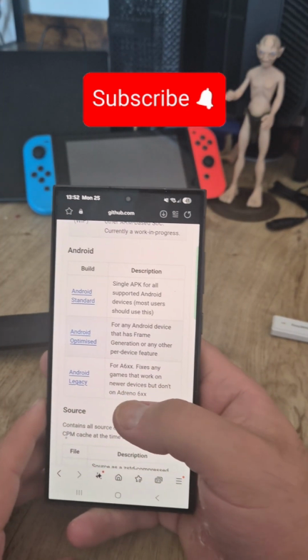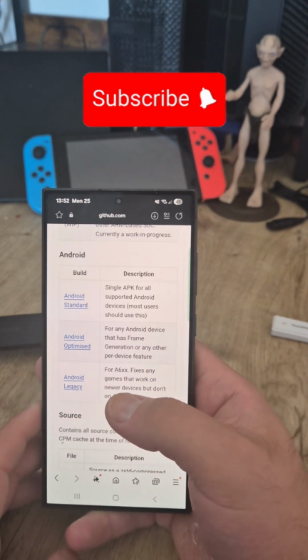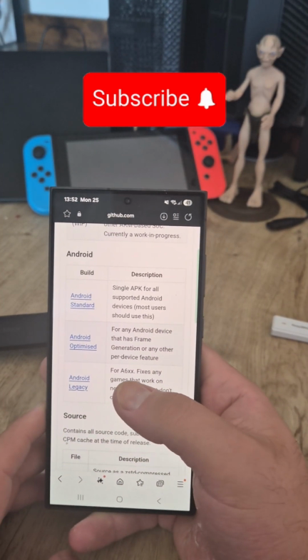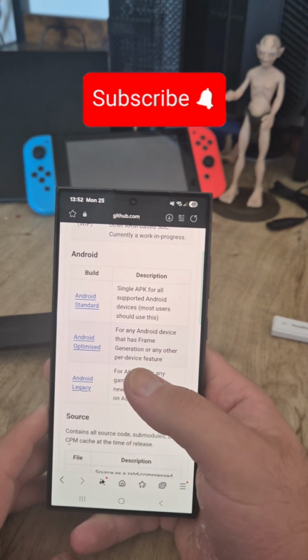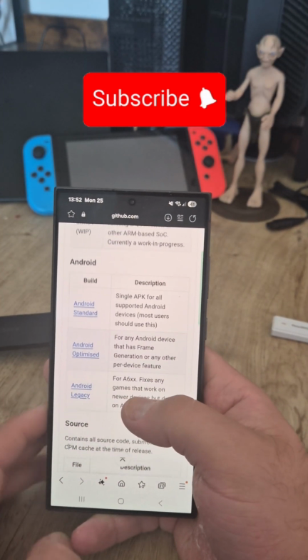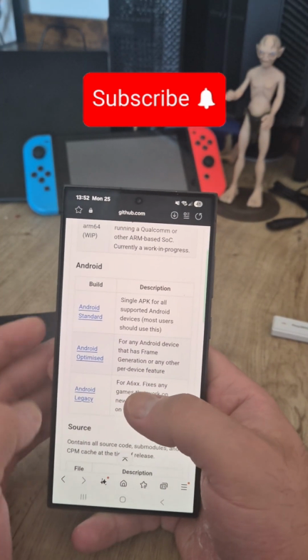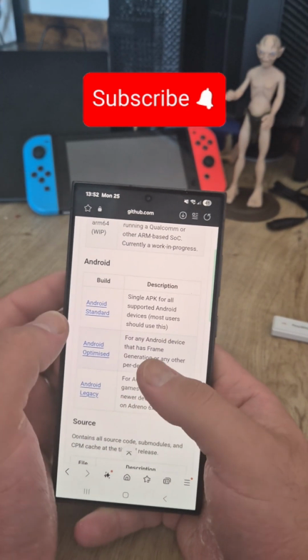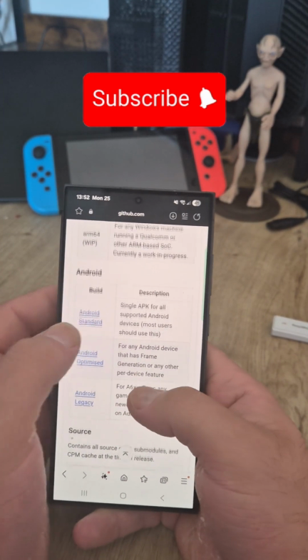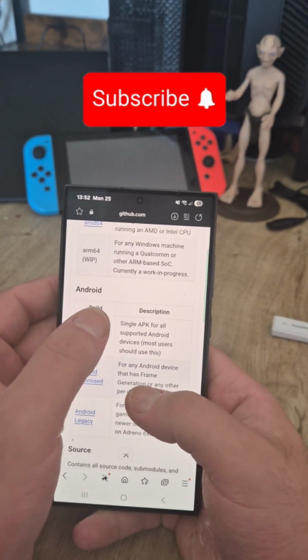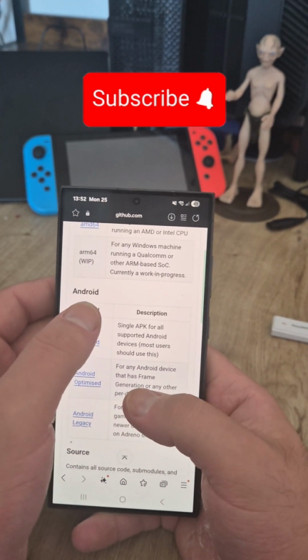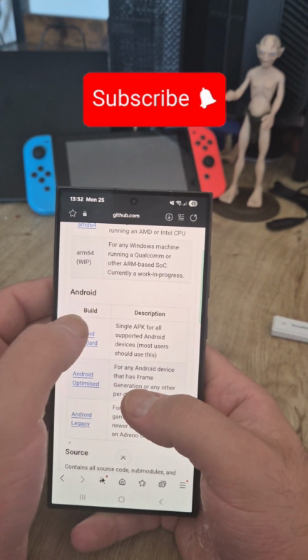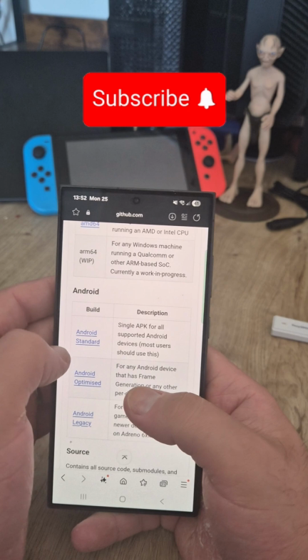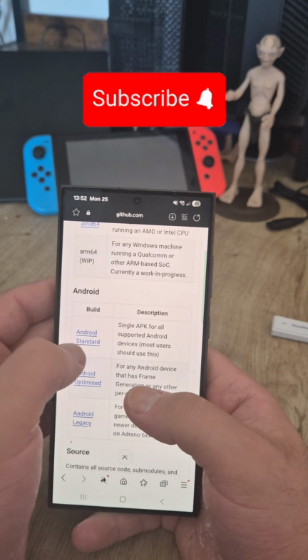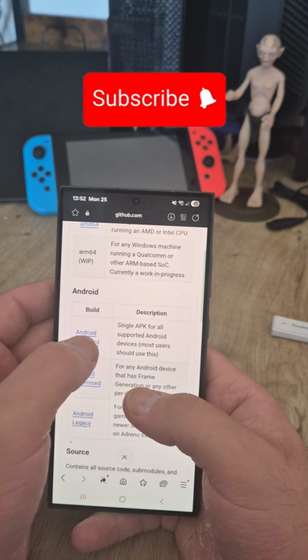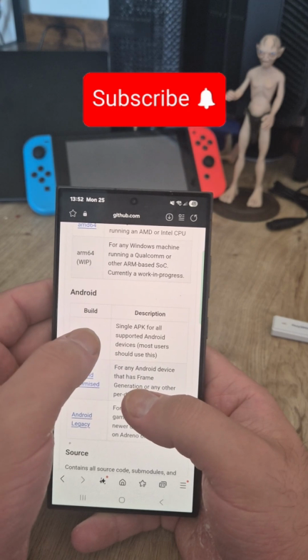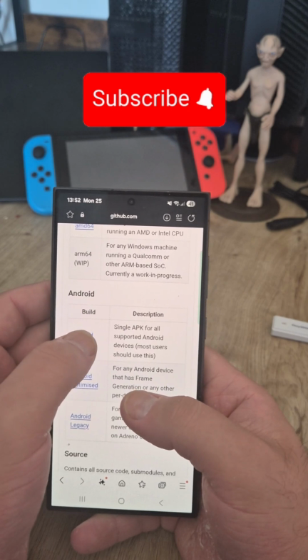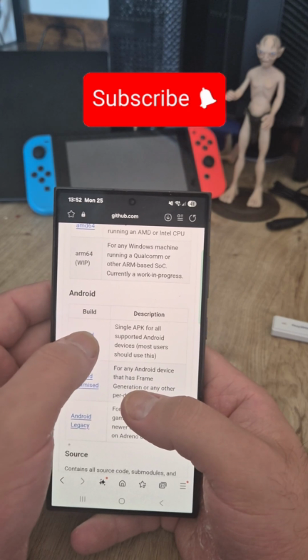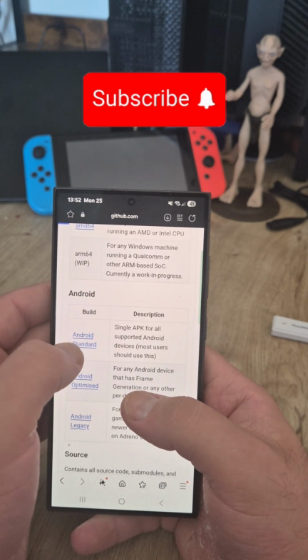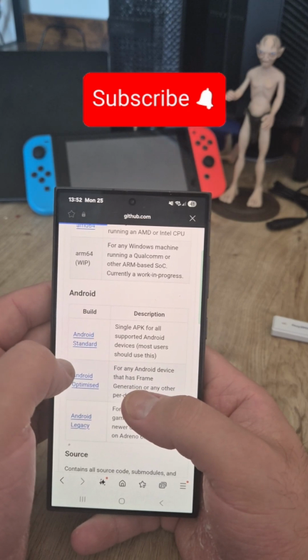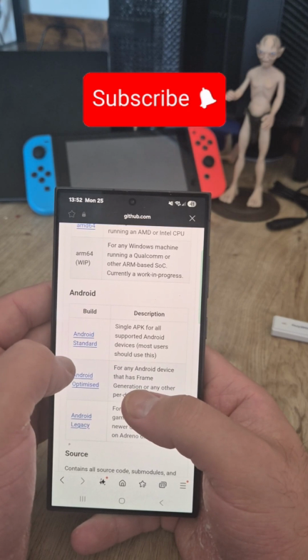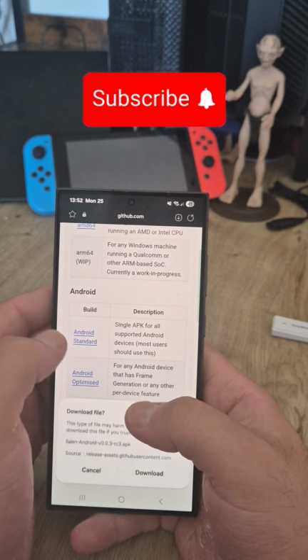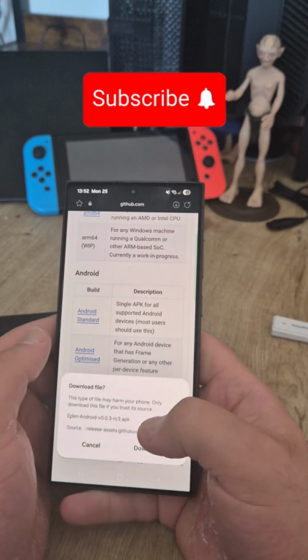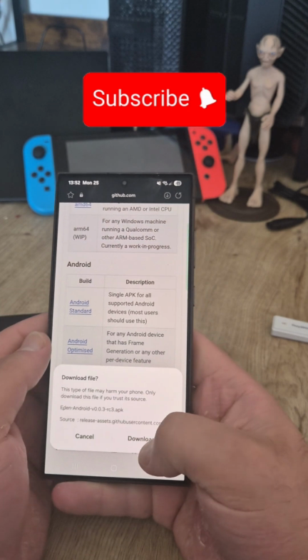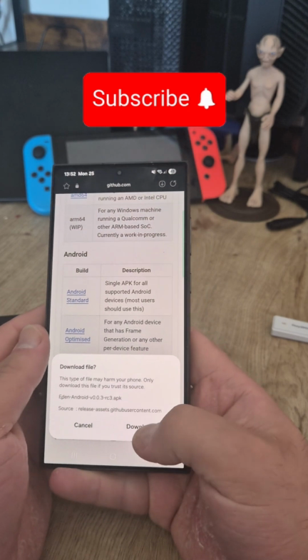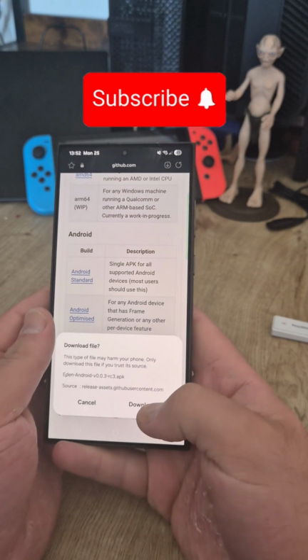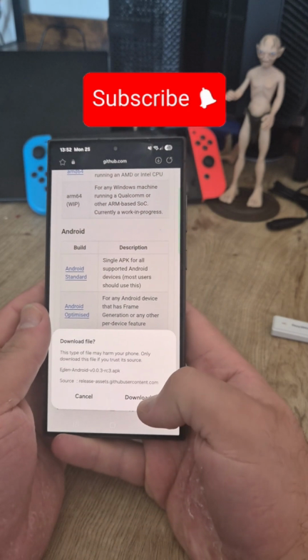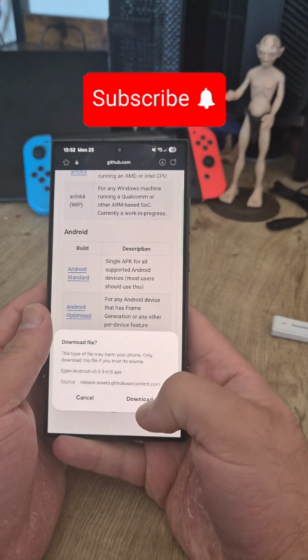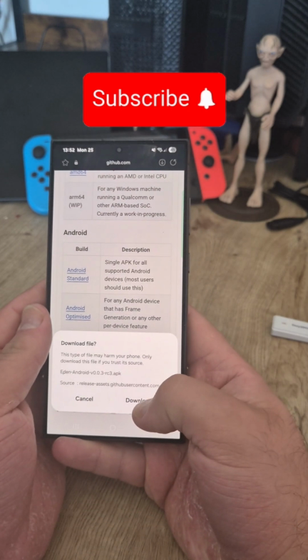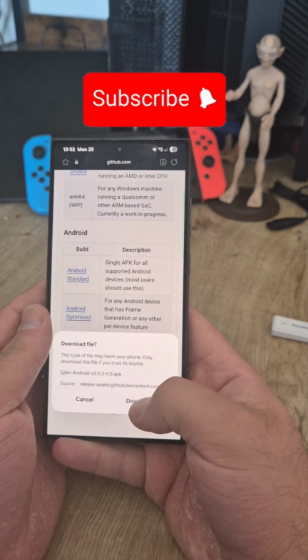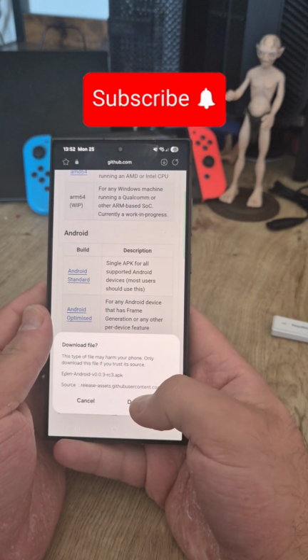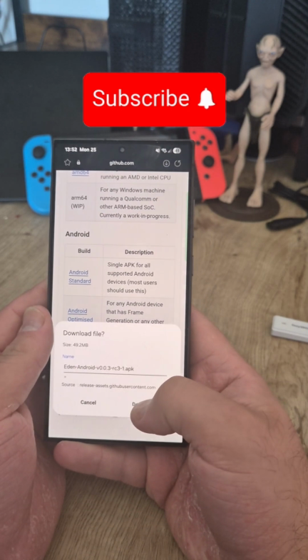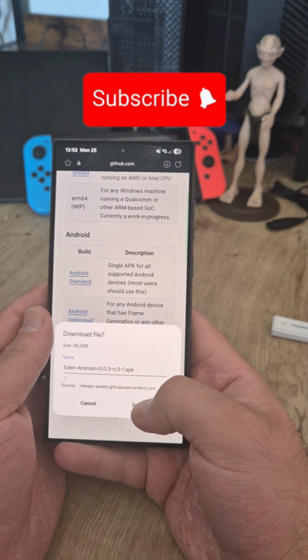To get an emulator, just go to the official GitHub page, go here, a popup will come on, and just hit download.